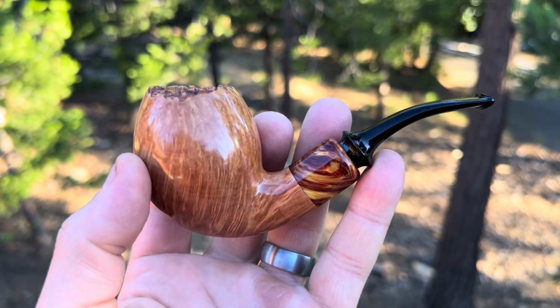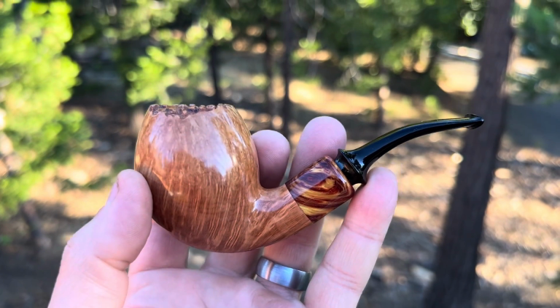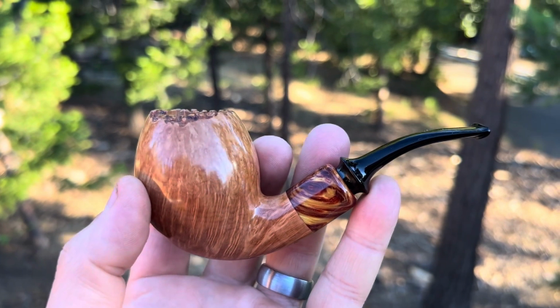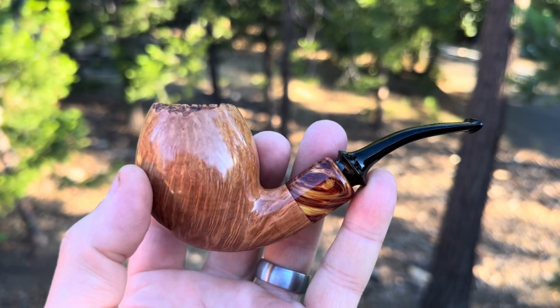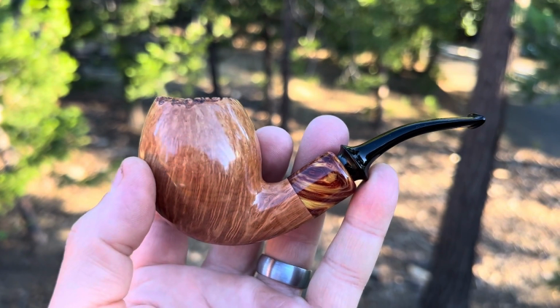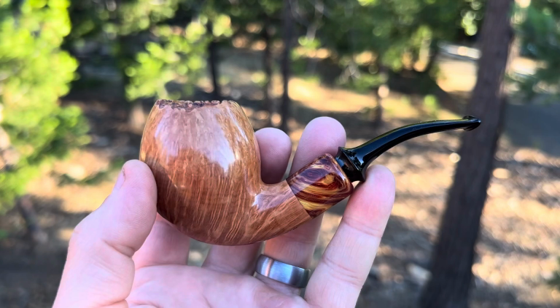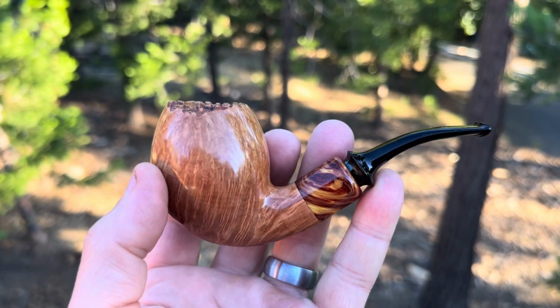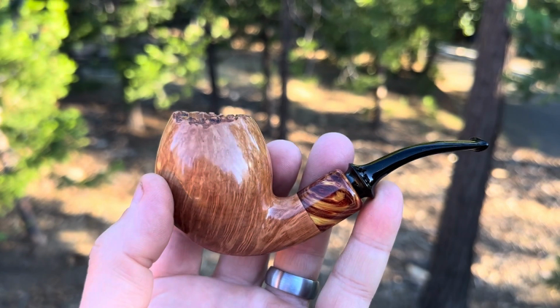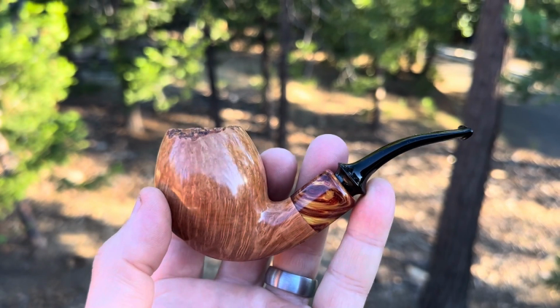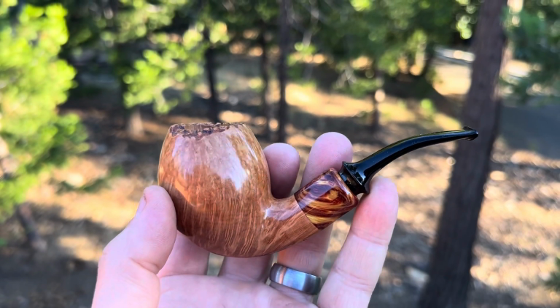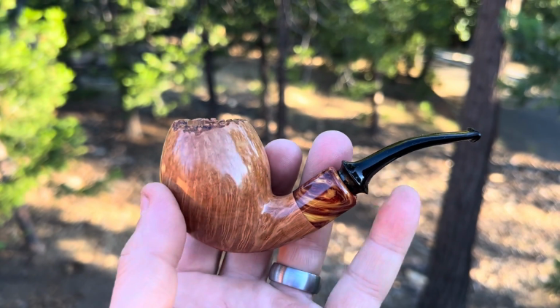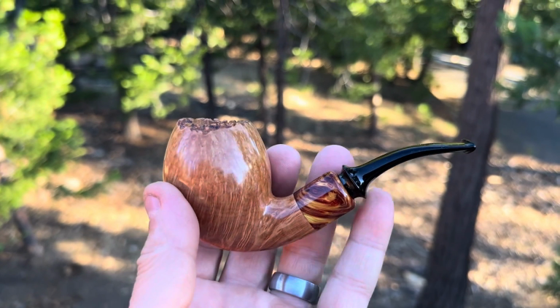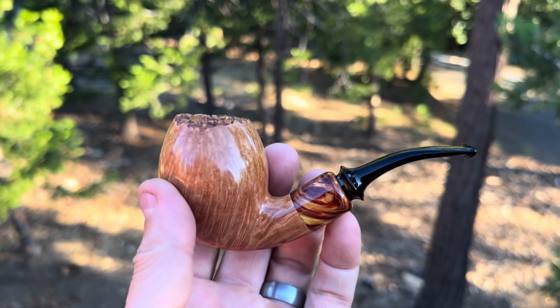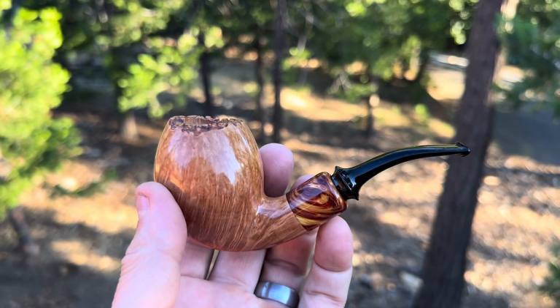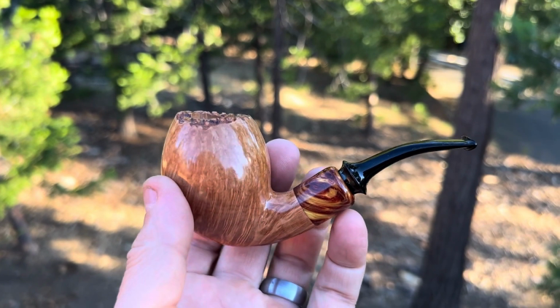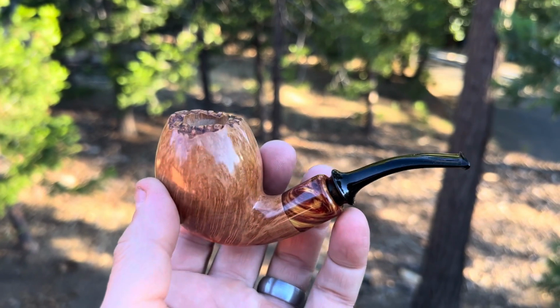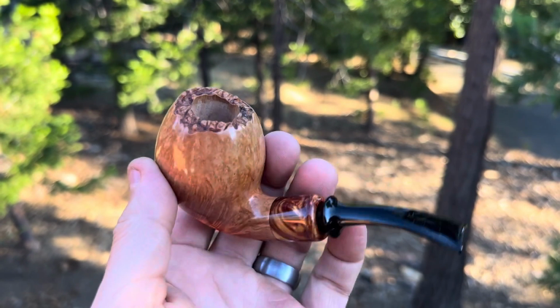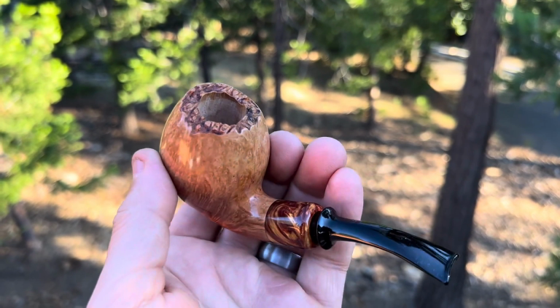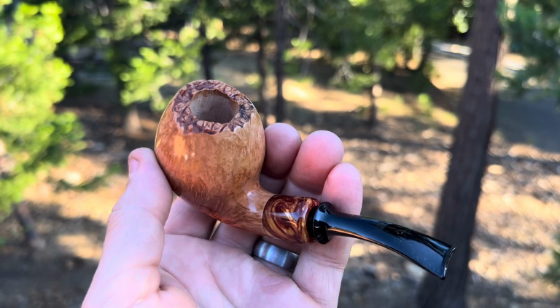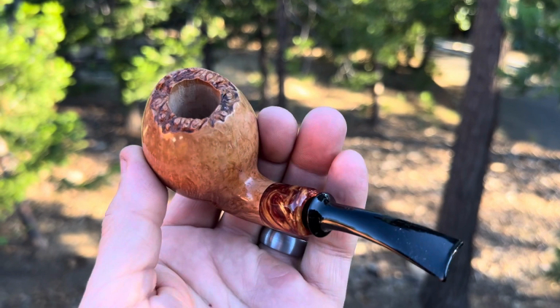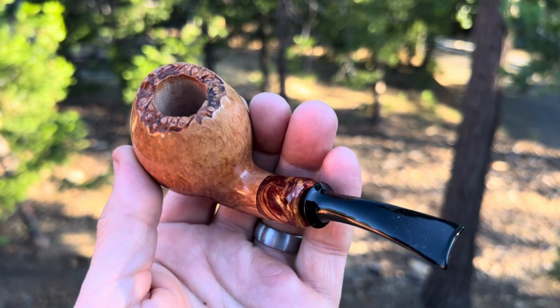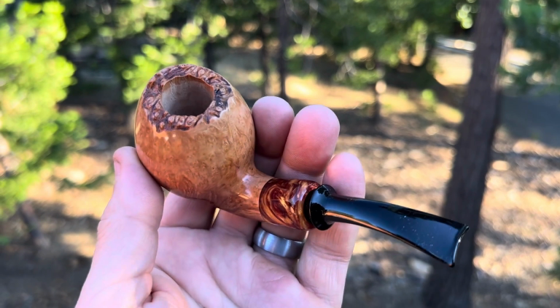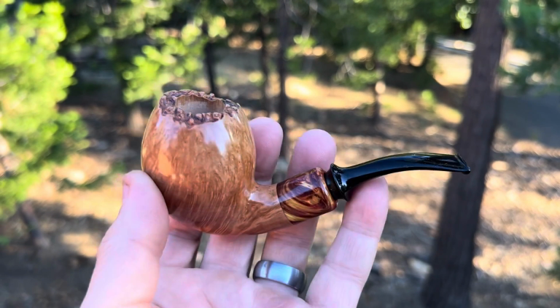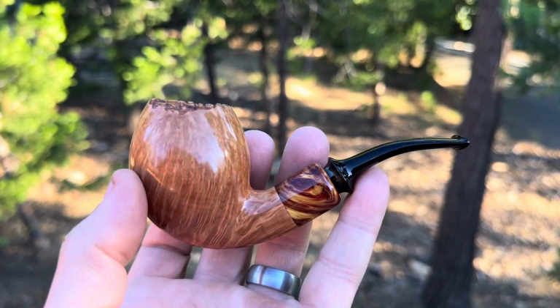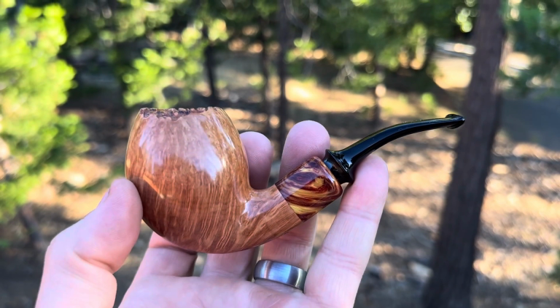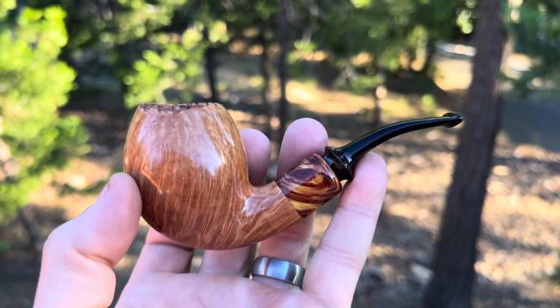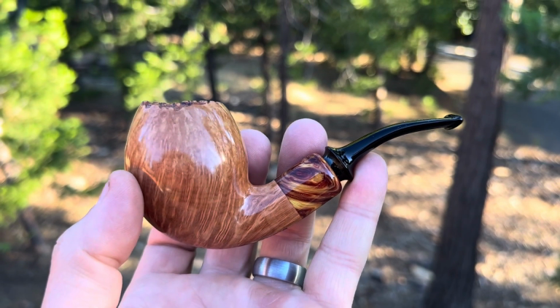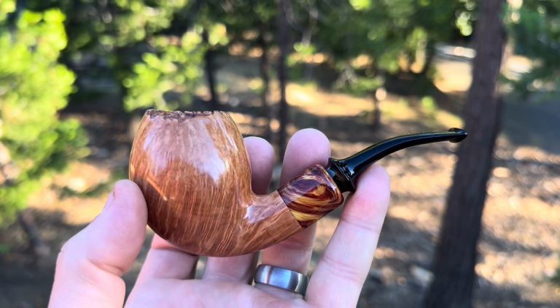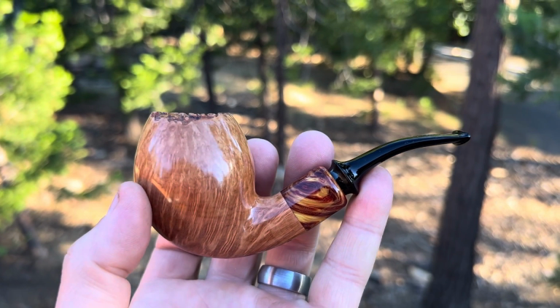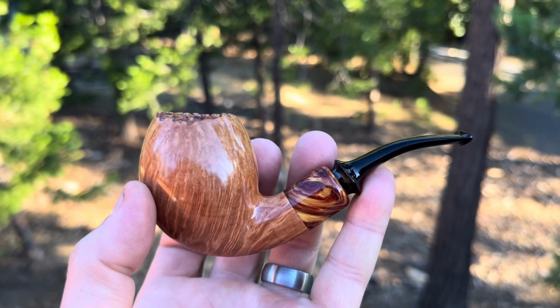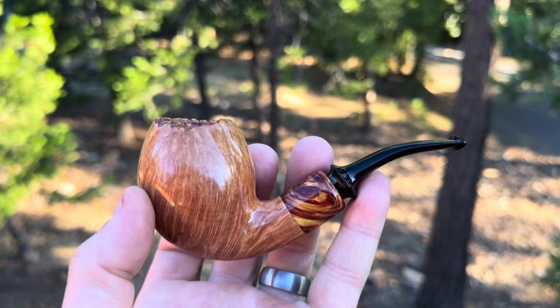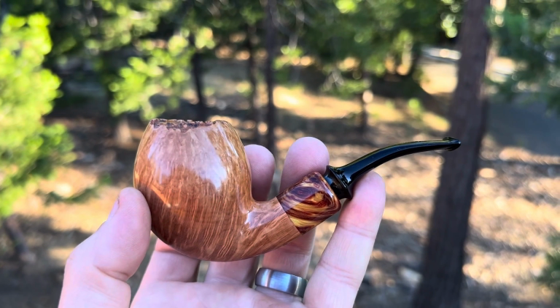I'll be listing this pipe for sale on cedarcraft.com probably in a week or less. I'll send out my newsletter the day before it goes on sale, and it'll also be listed with some other pipes.